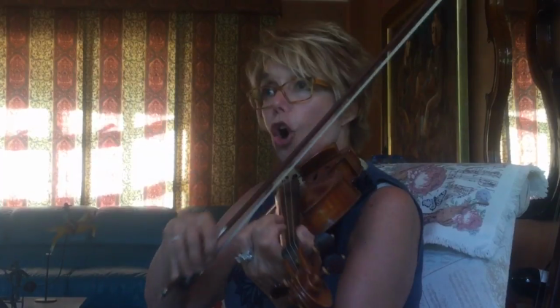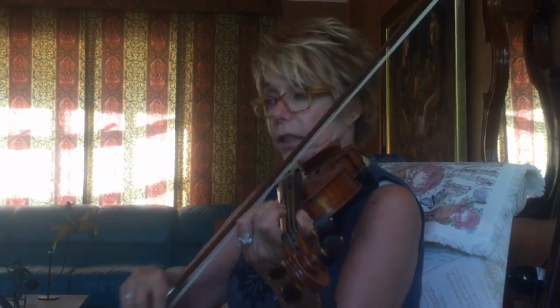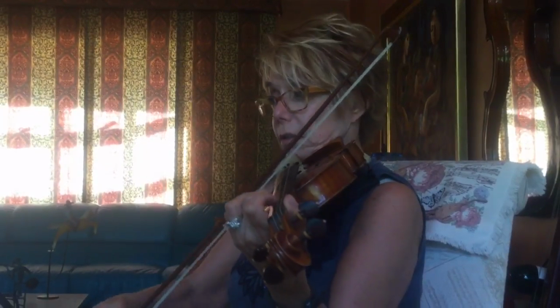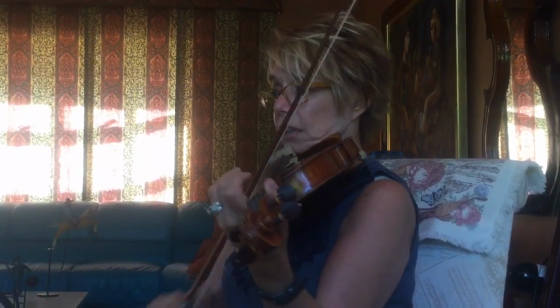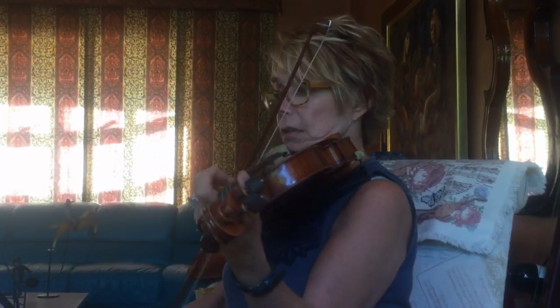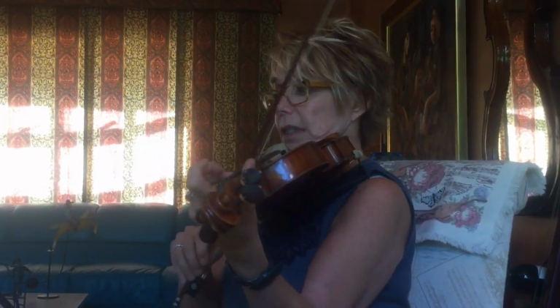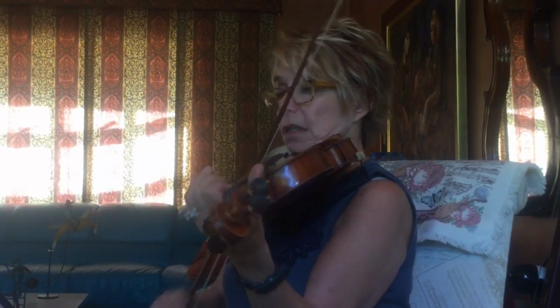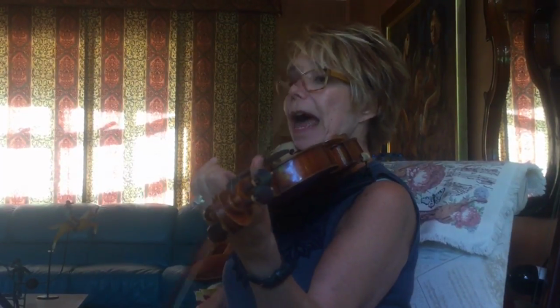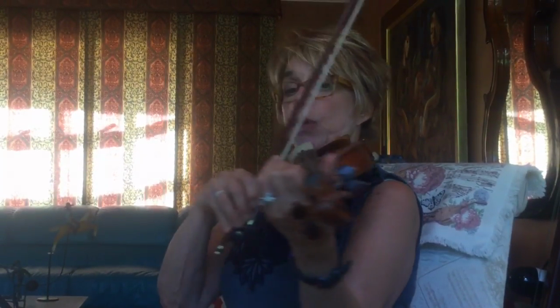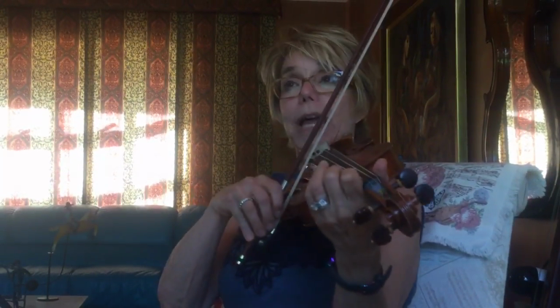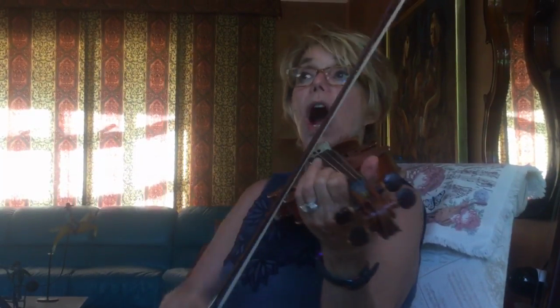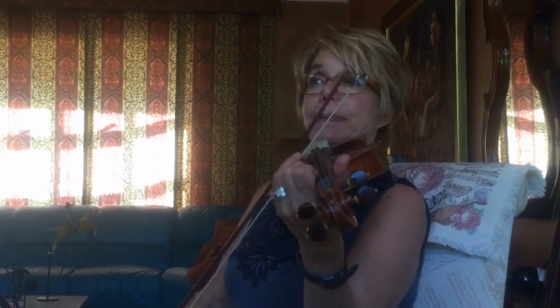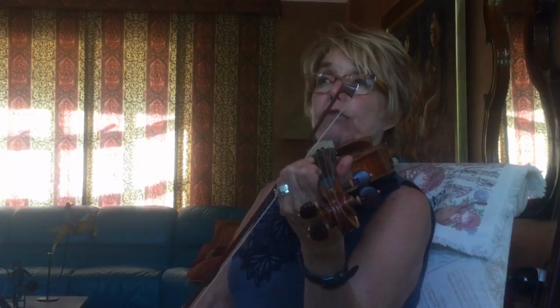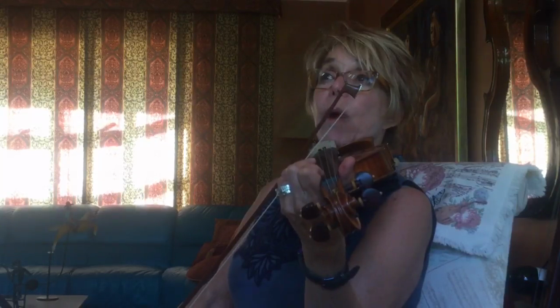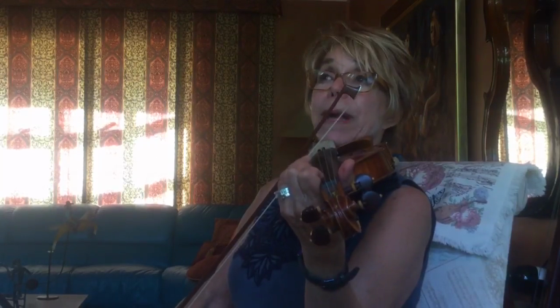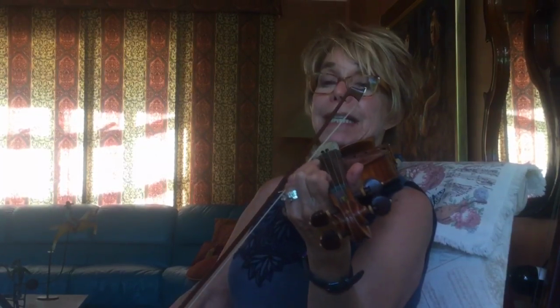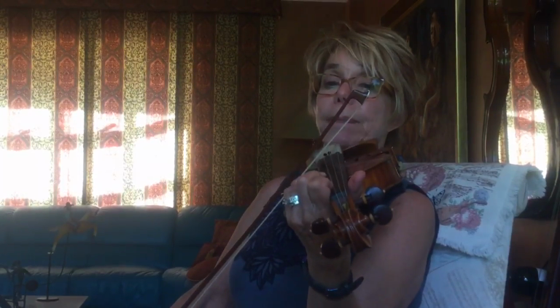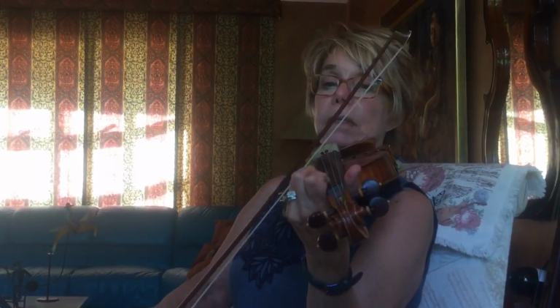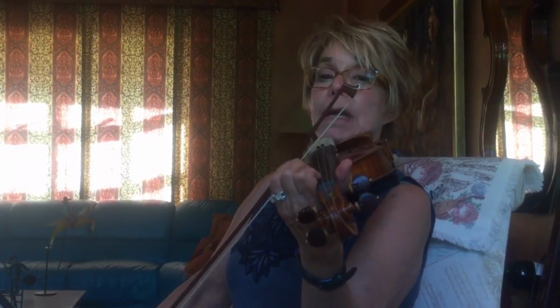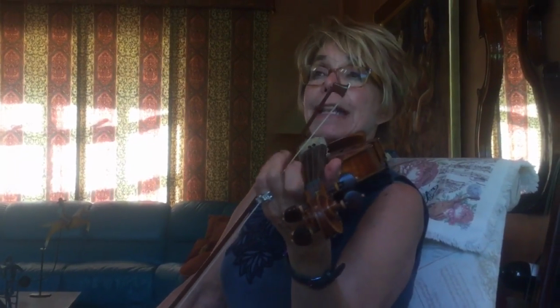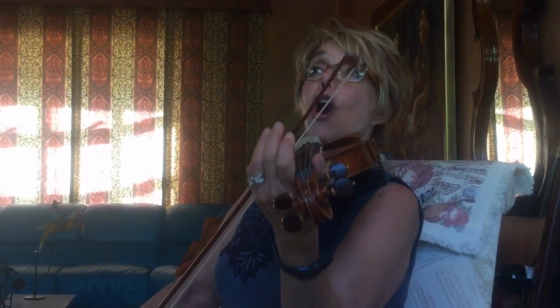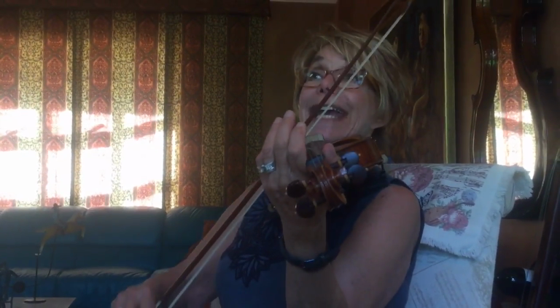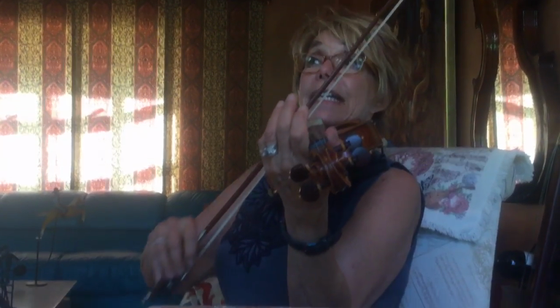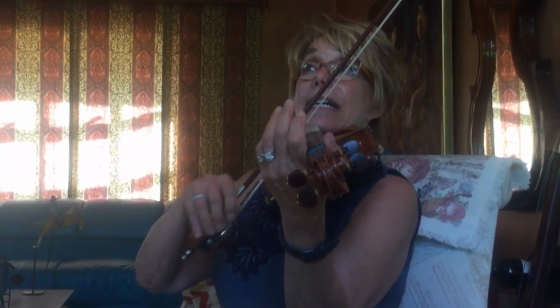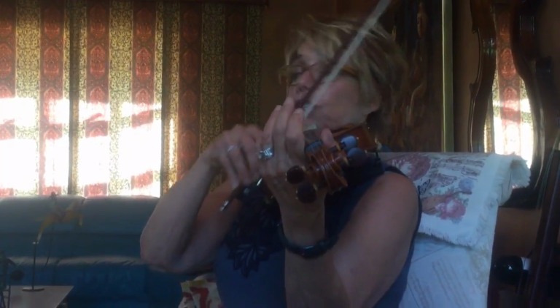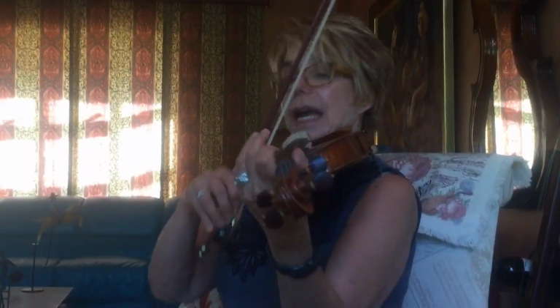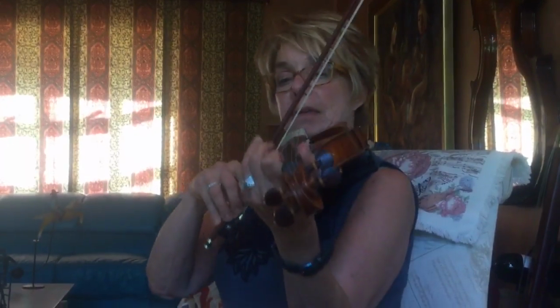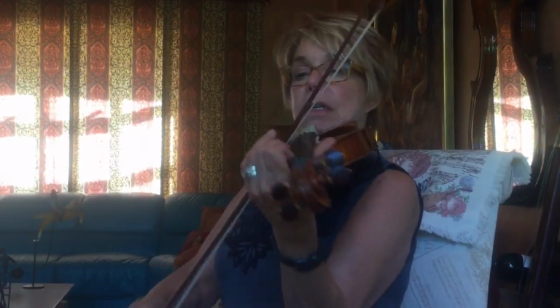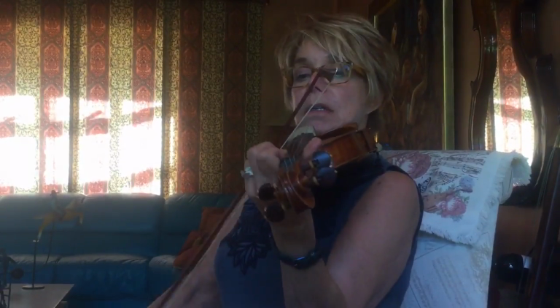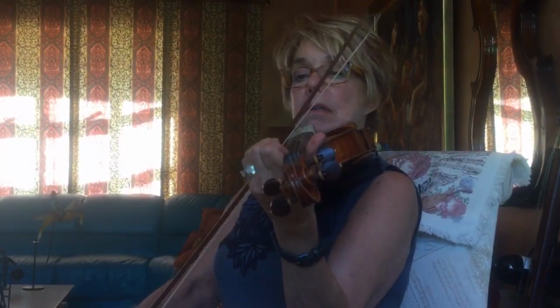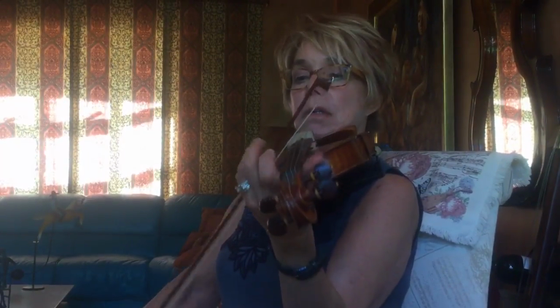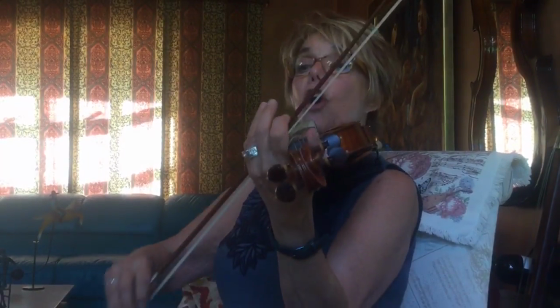Long. And then when you play 1, play 3-1 quickly at the tip. And then long E. I'll do it again. Long.